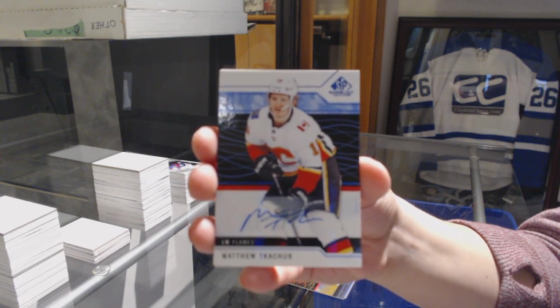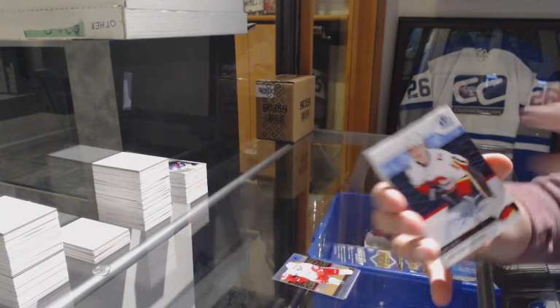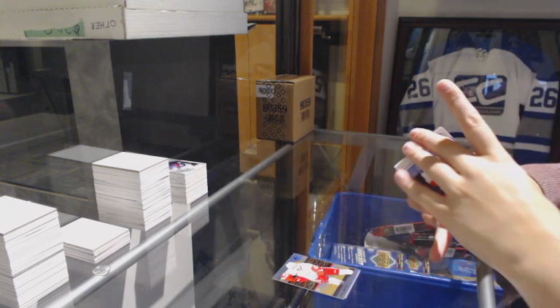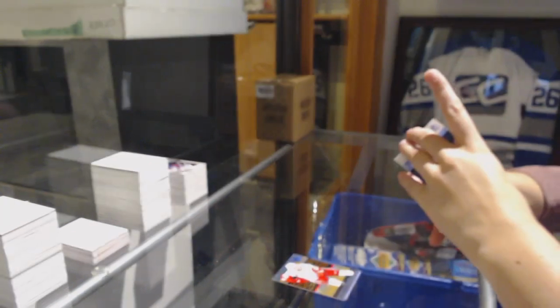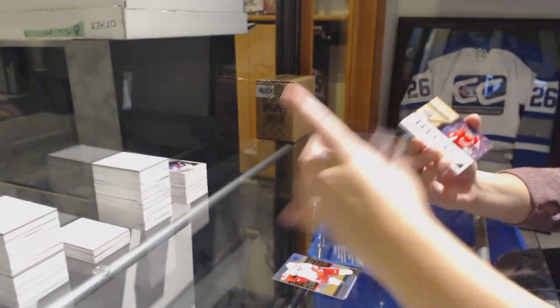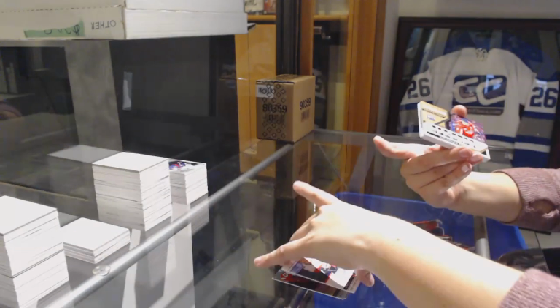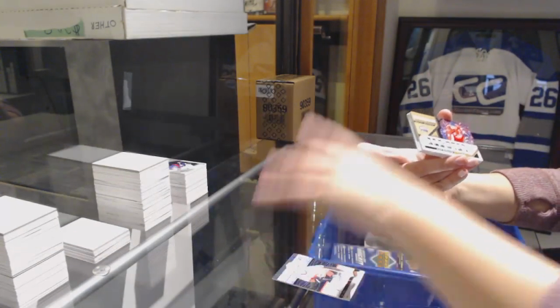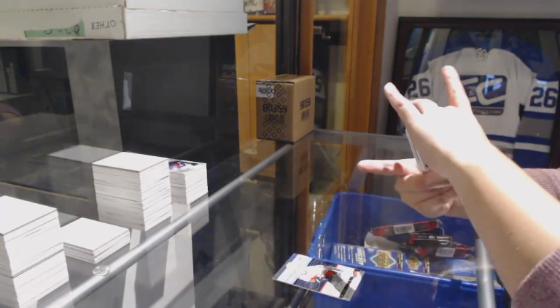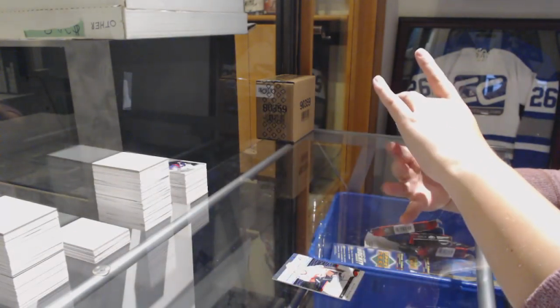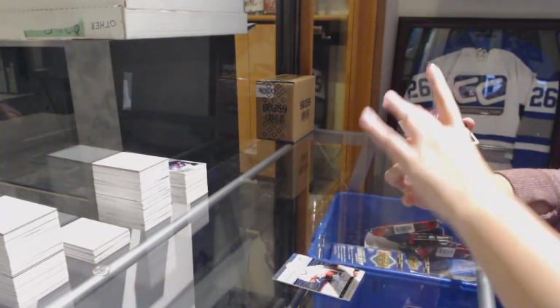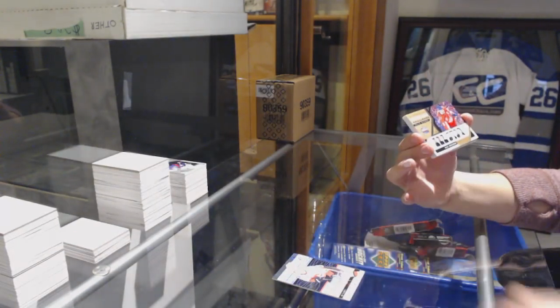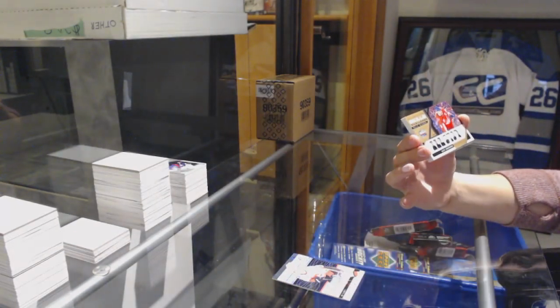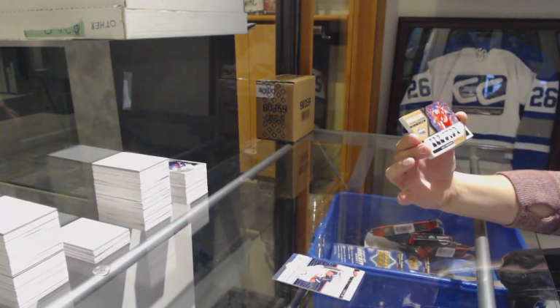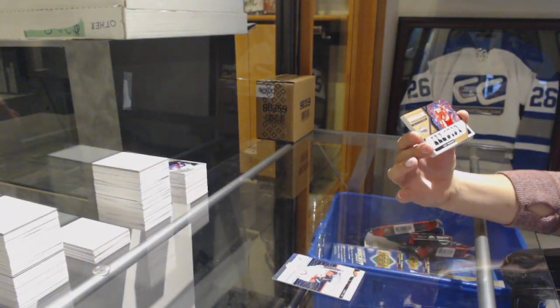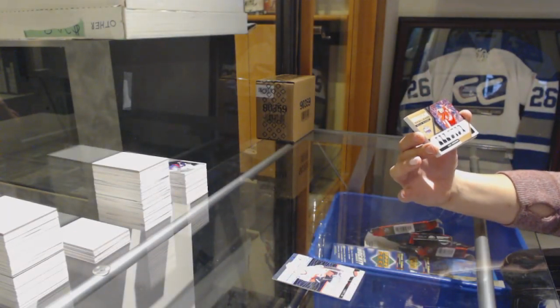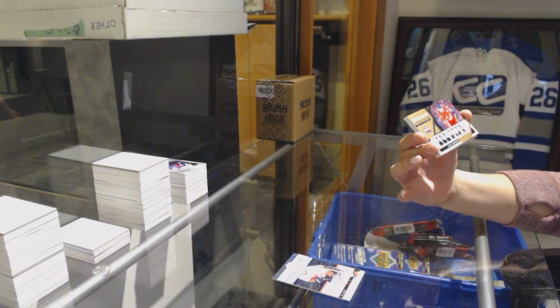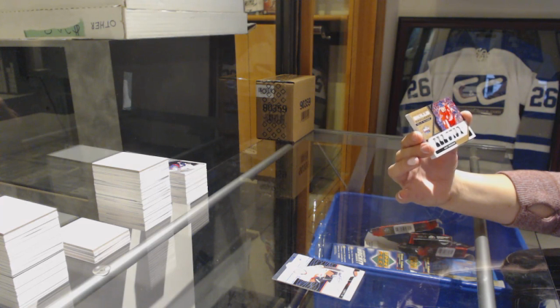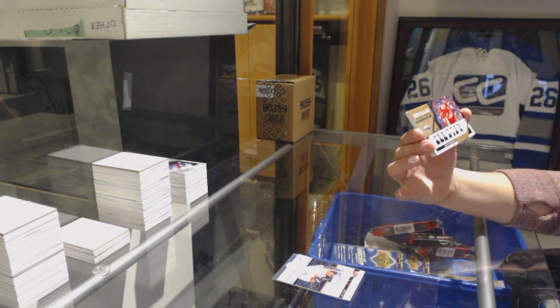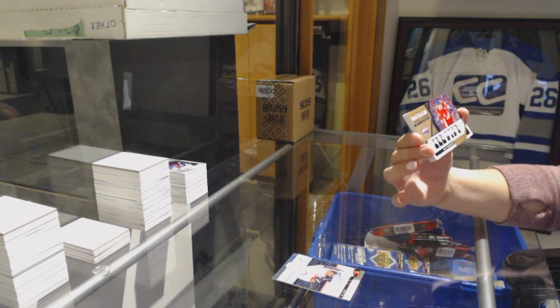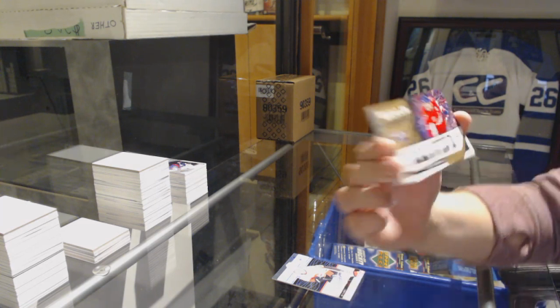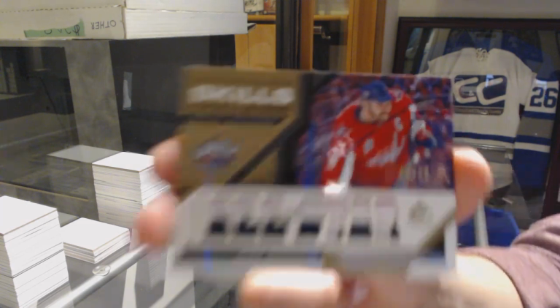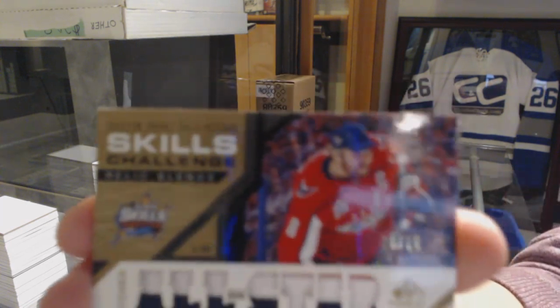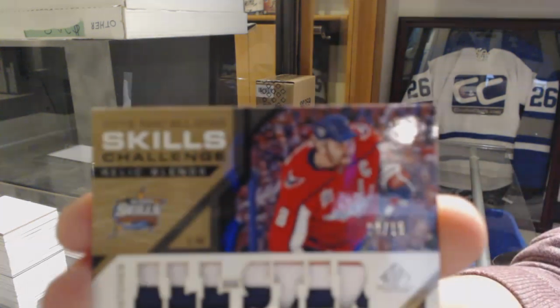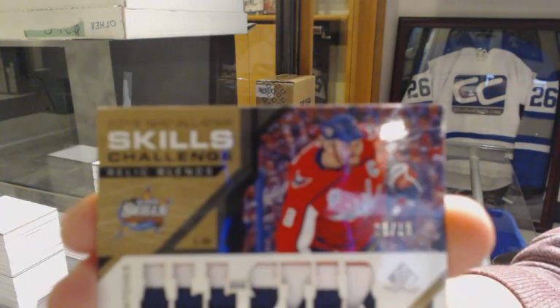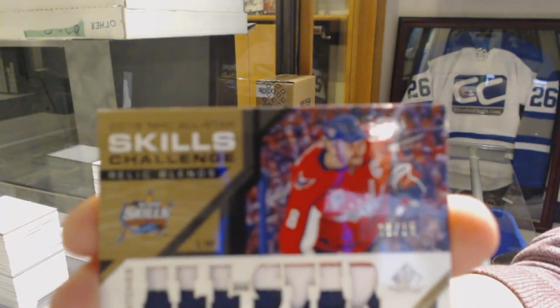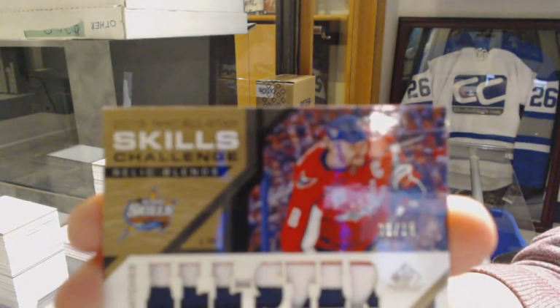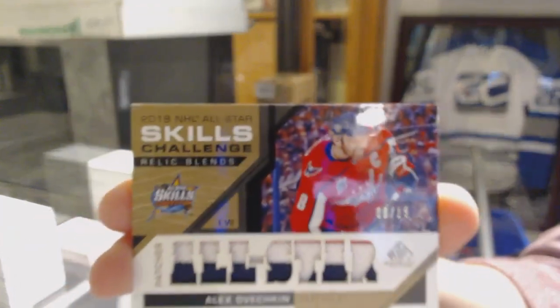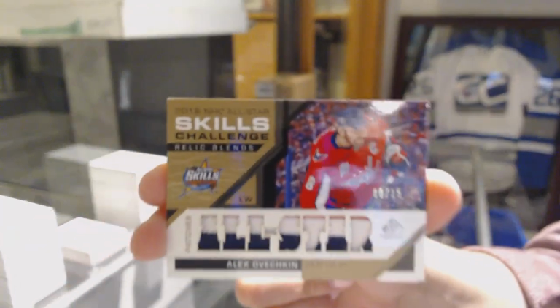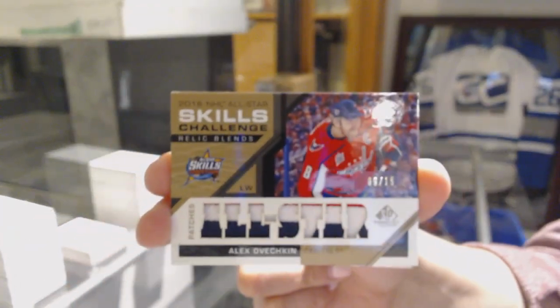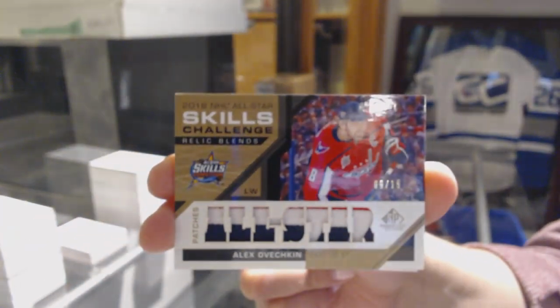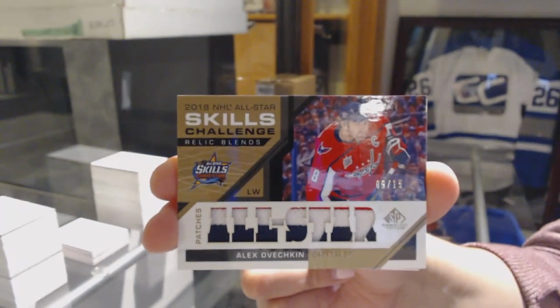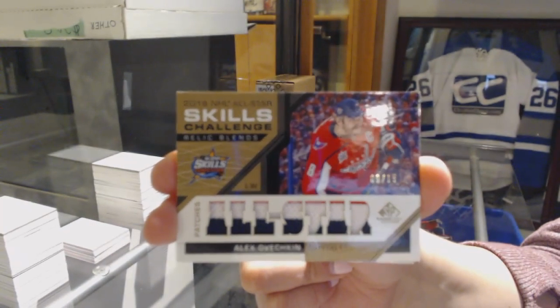We've got a Skills Challenge Relic Blends patch number 215 for the Washington Capitals, Alex Ovechkin.